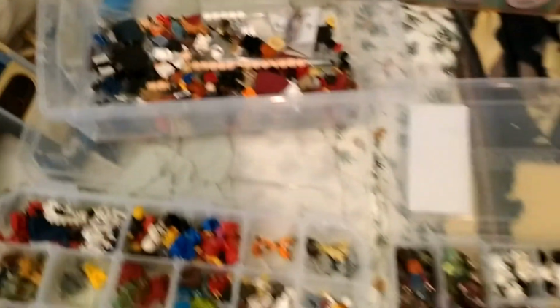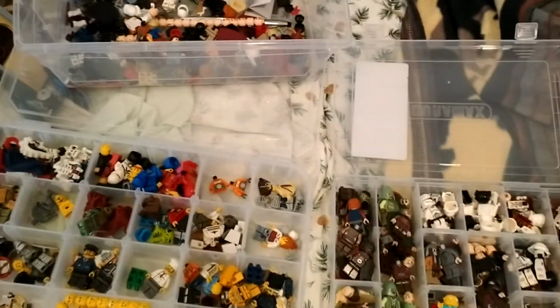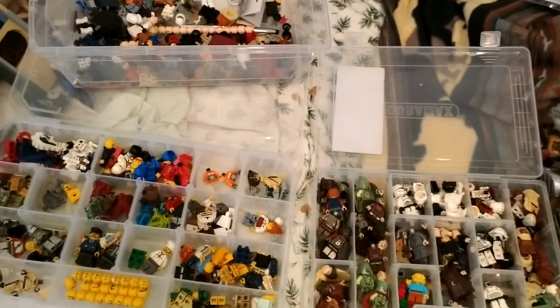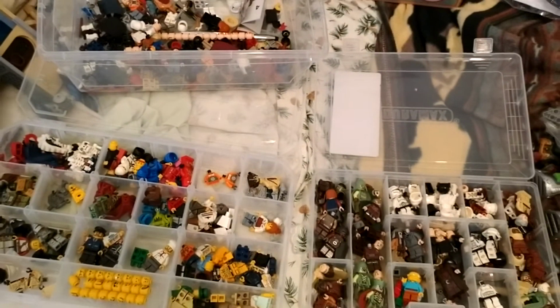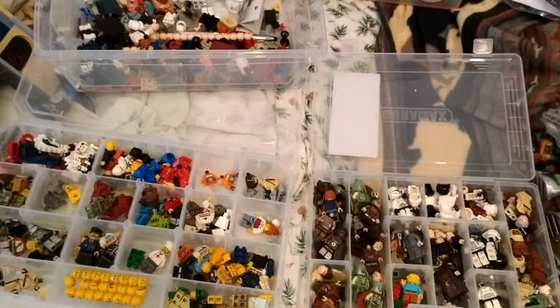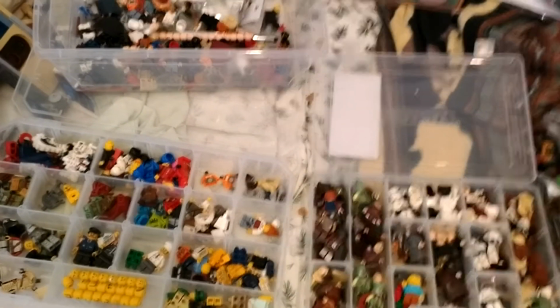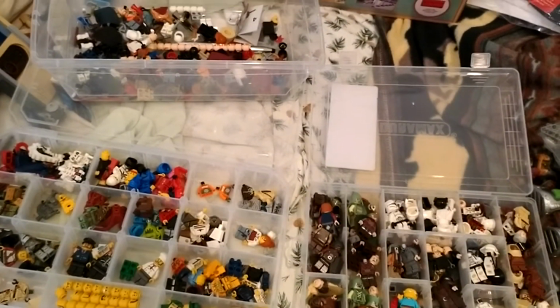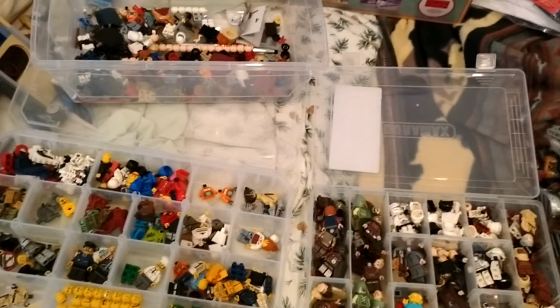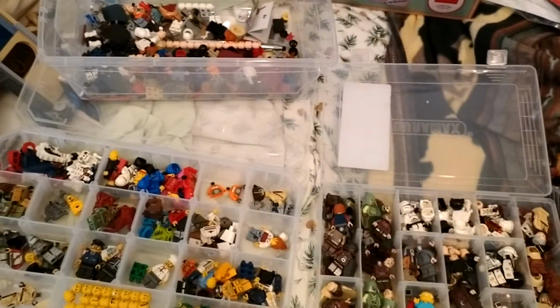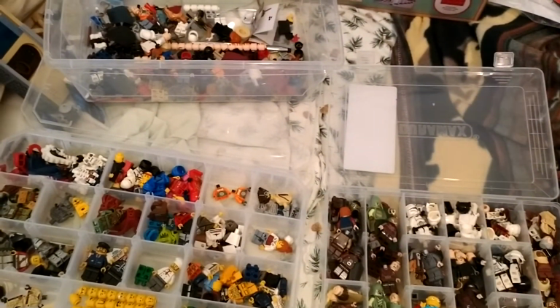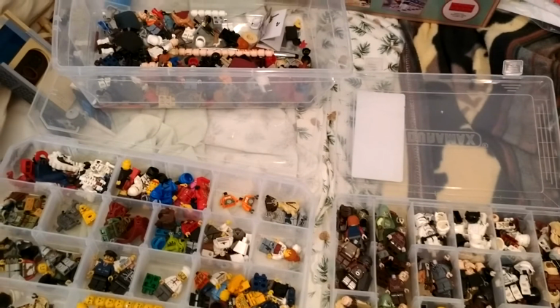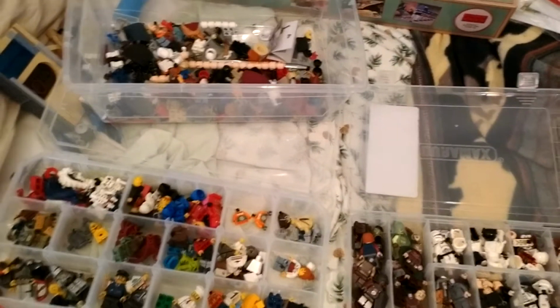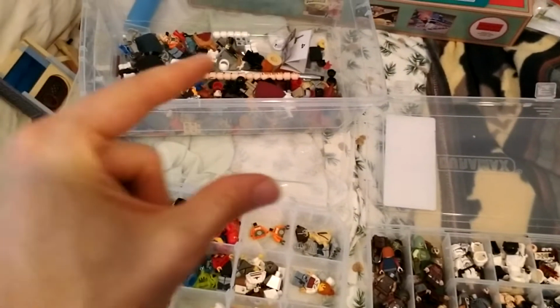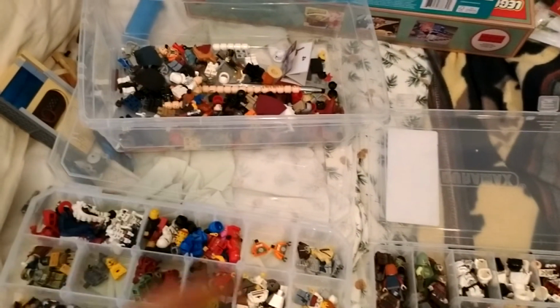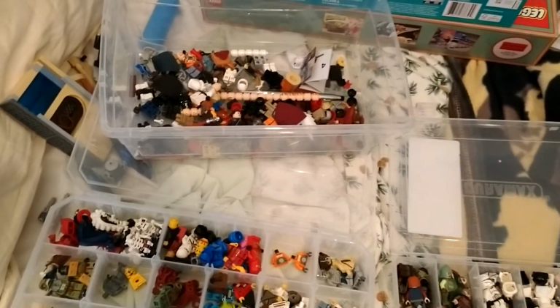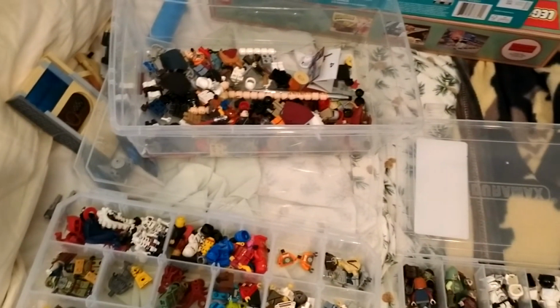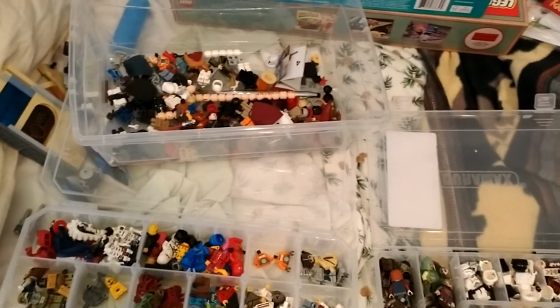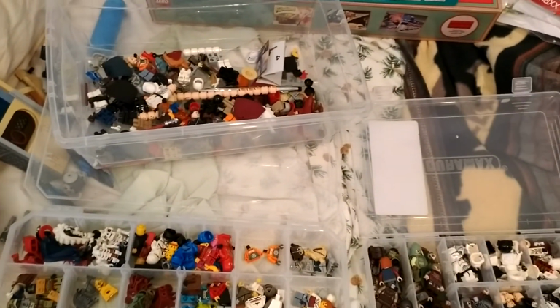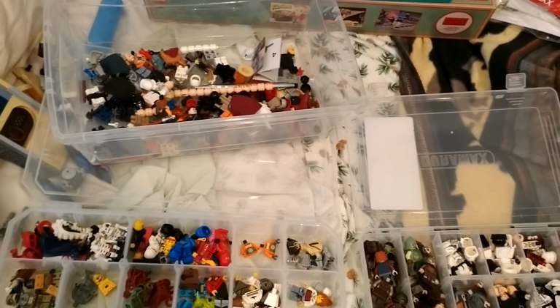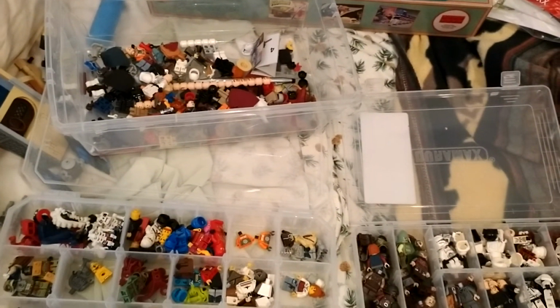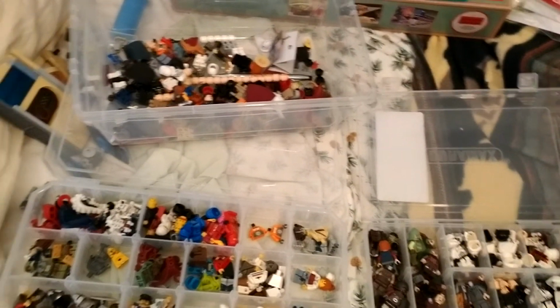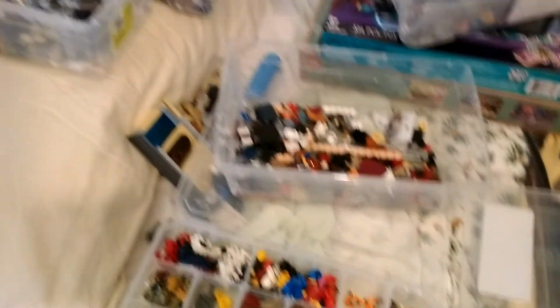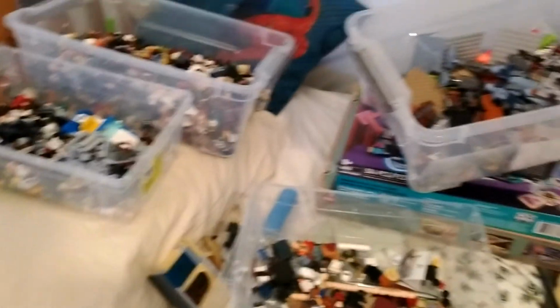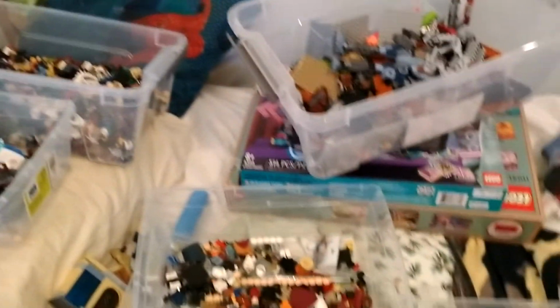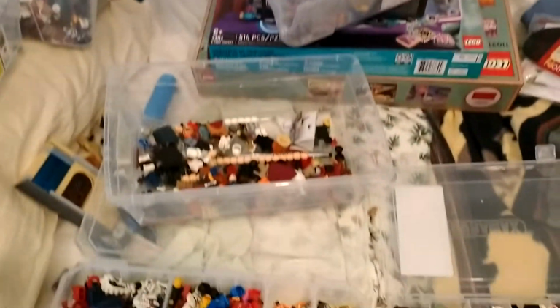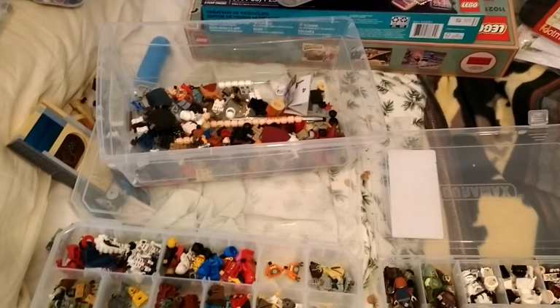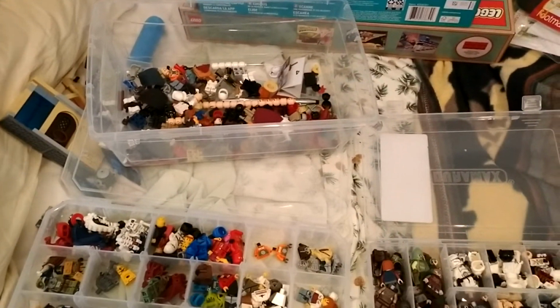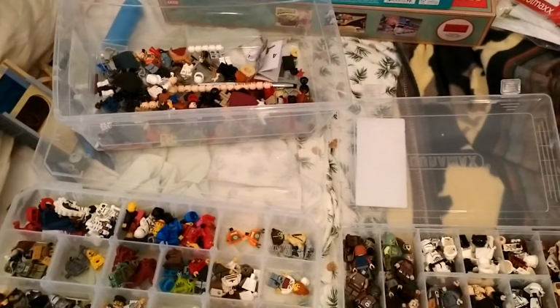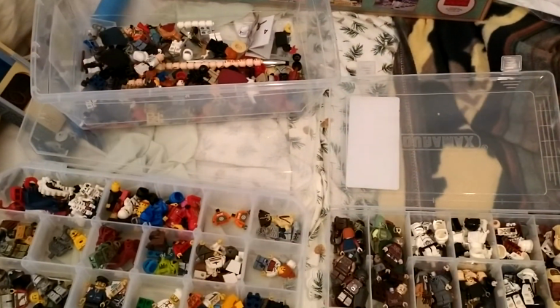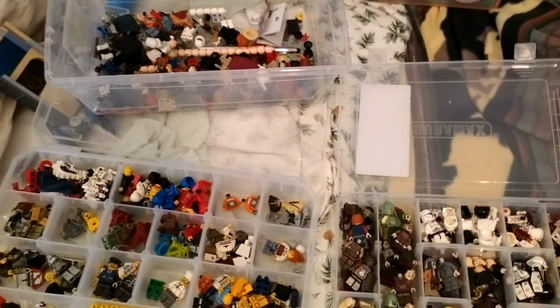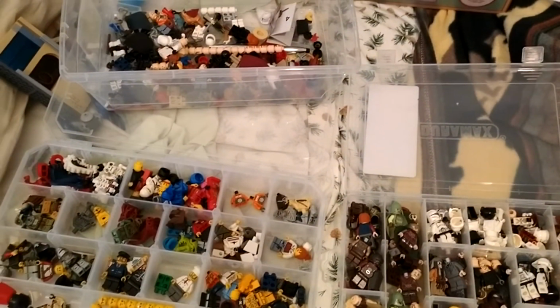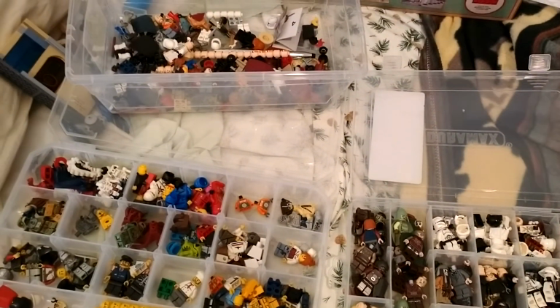So that's it for now with all of these. I also got a Nexo Knights Axel Big Fig - I don't know where he wound up, he's somewhere in my various boxes of minifigs. But that's all for now. I'll see you in another video on my way to Brick World.